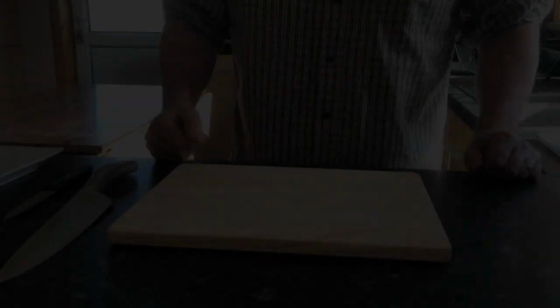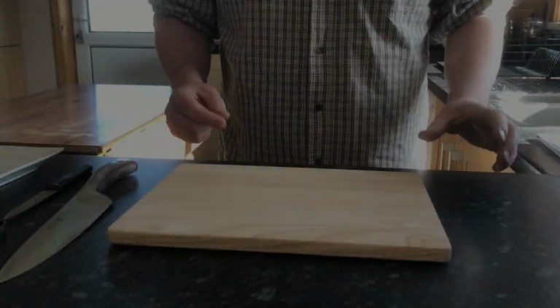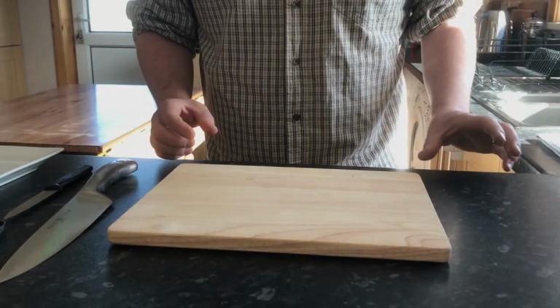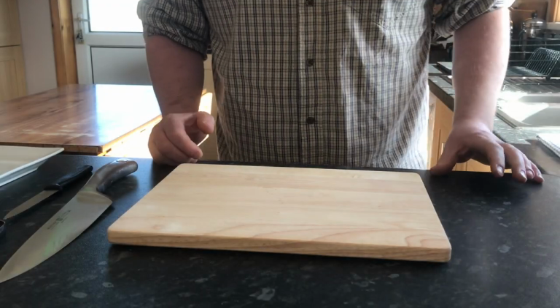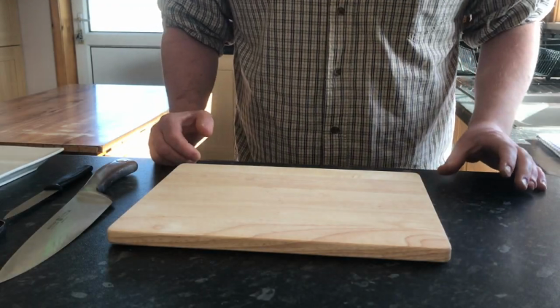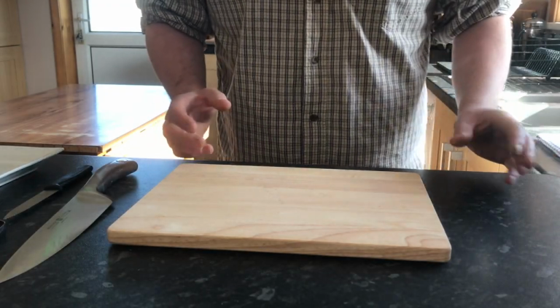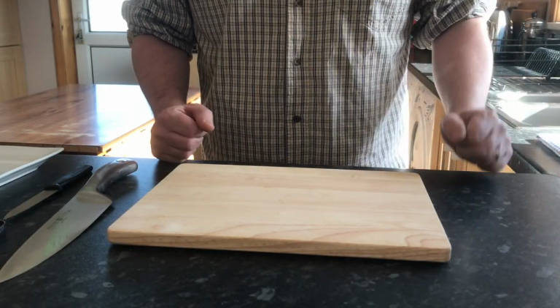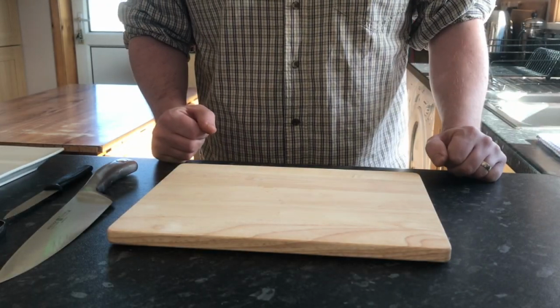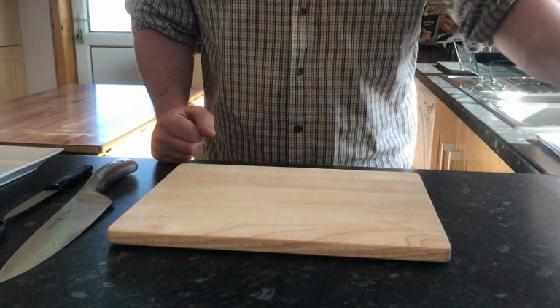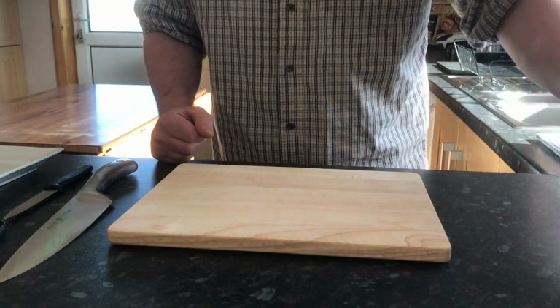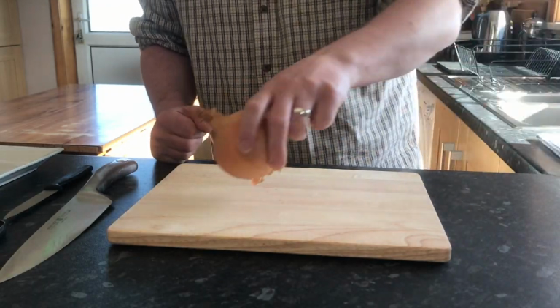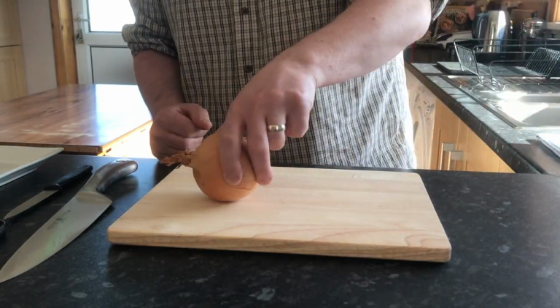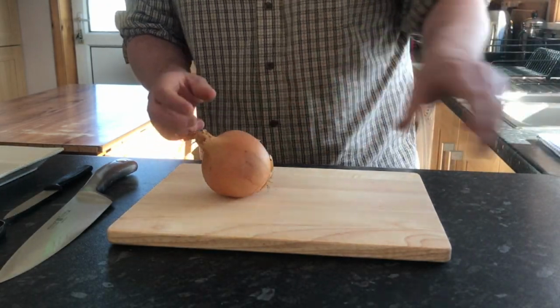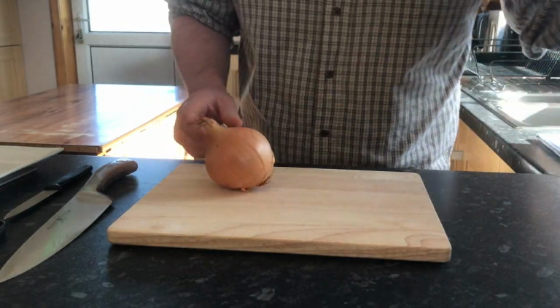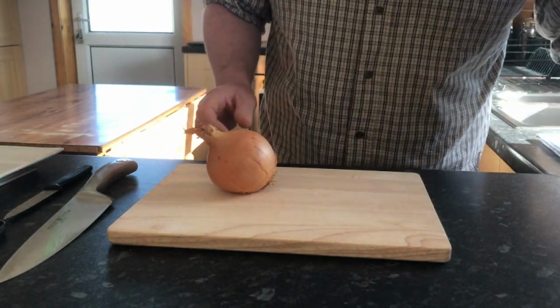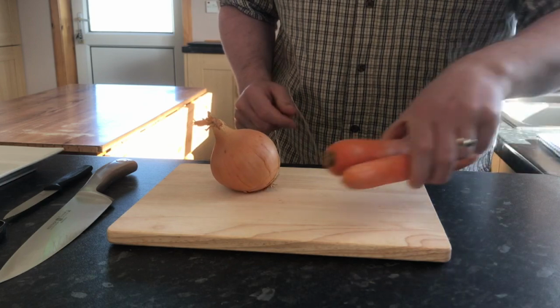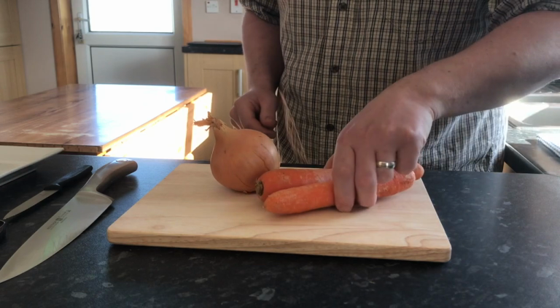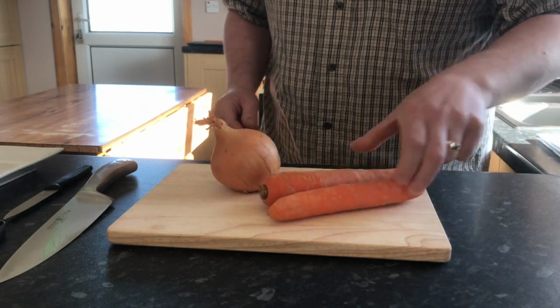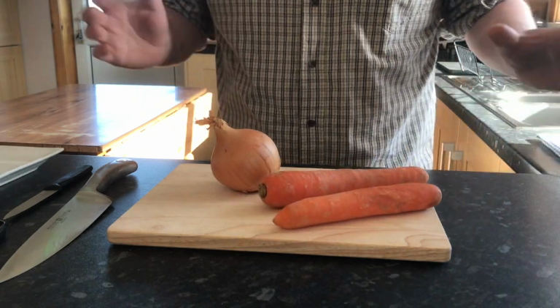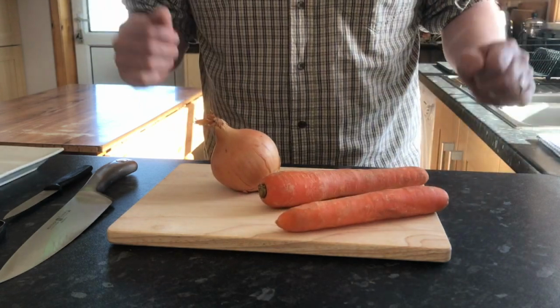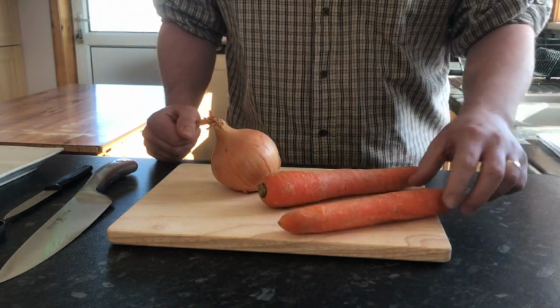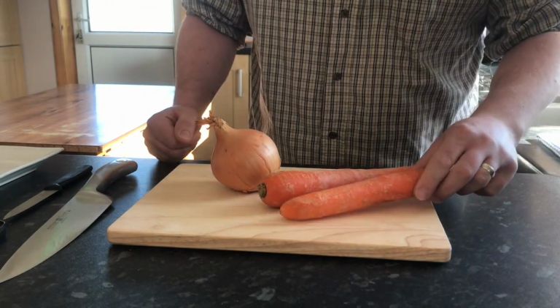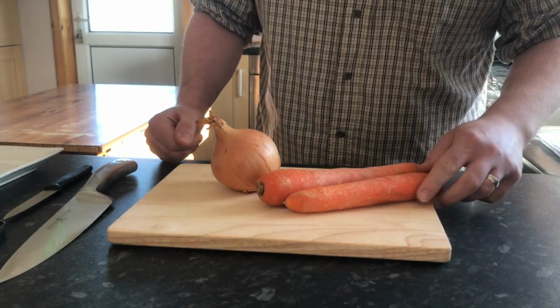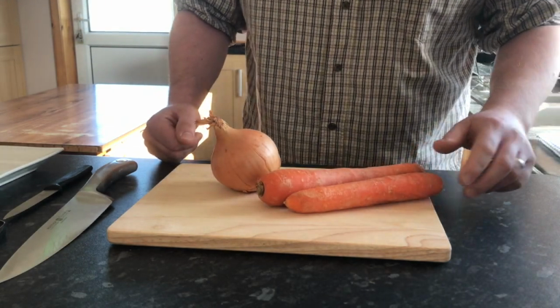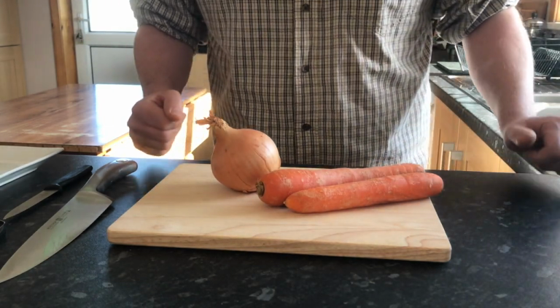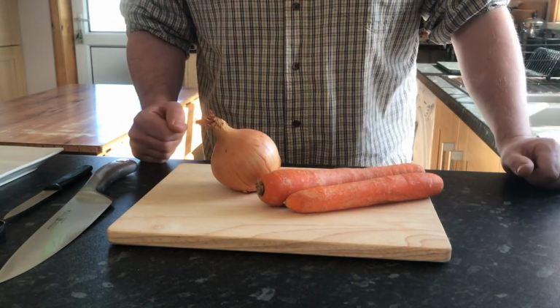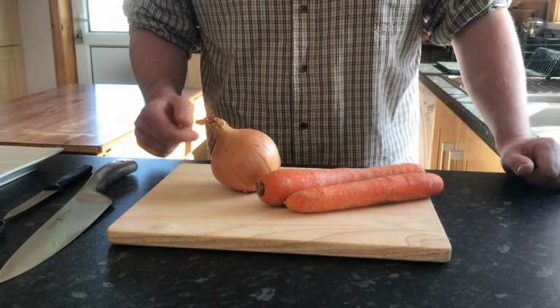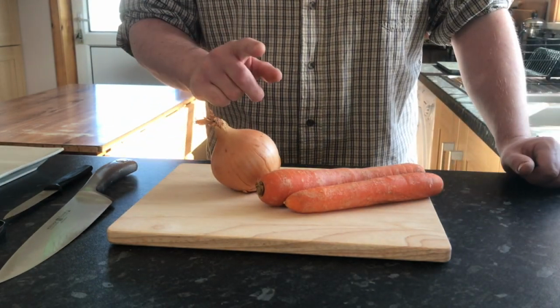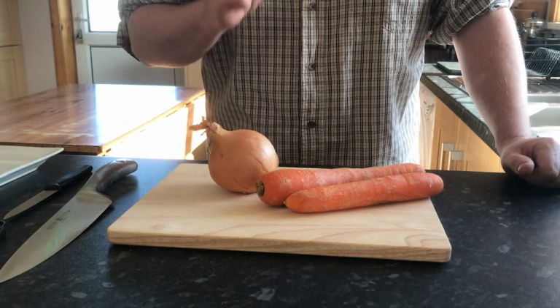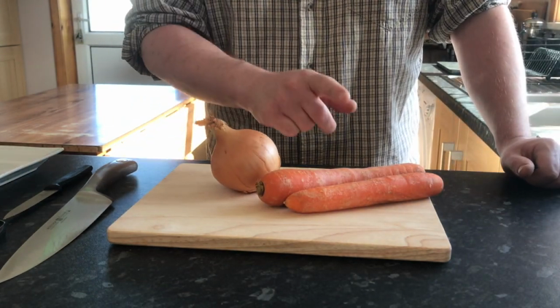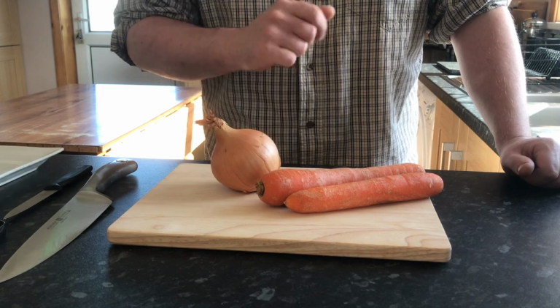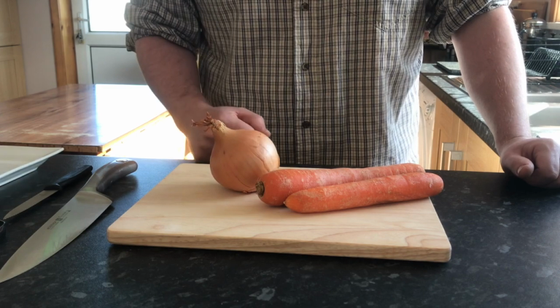Today I'm going to be talking about basic veg prep. In front of me here are the bases, or starting point, for any young cook: onion and carrot.